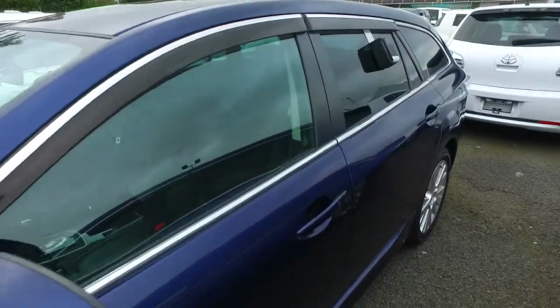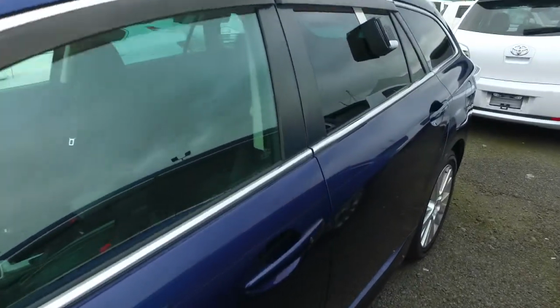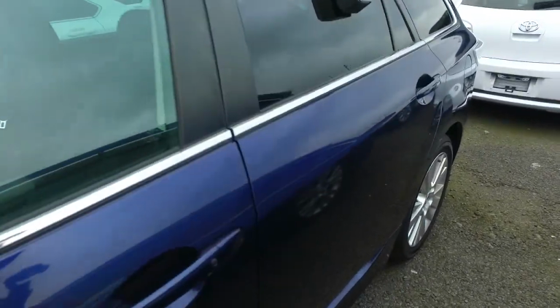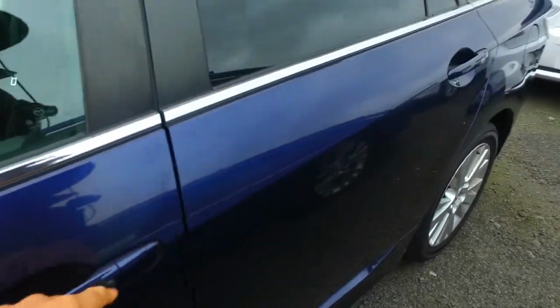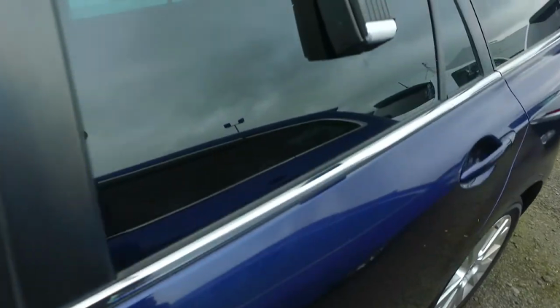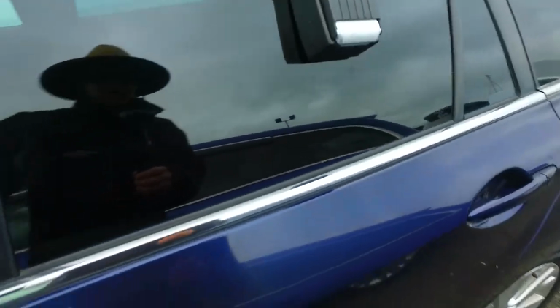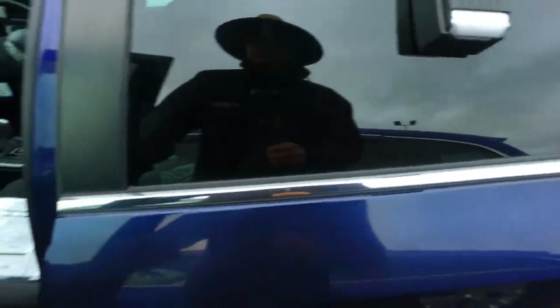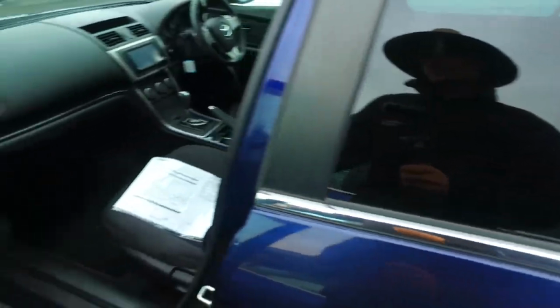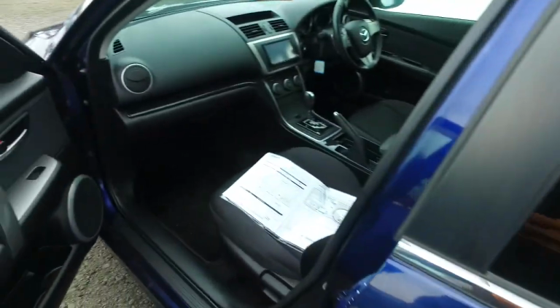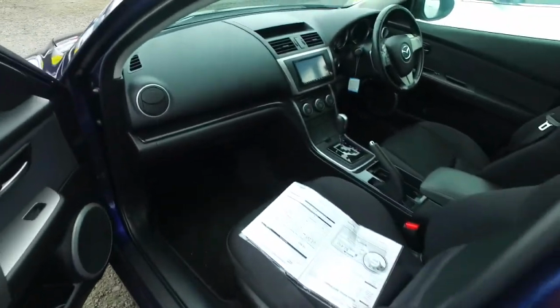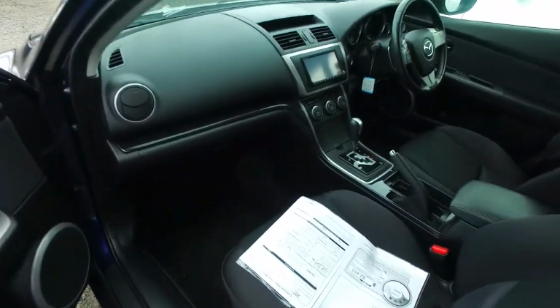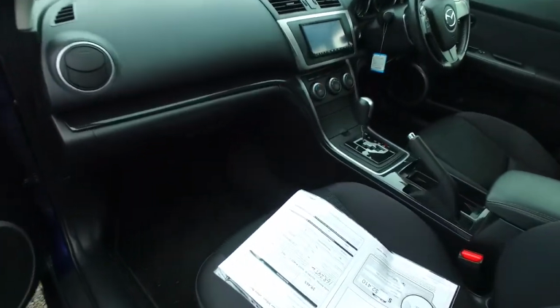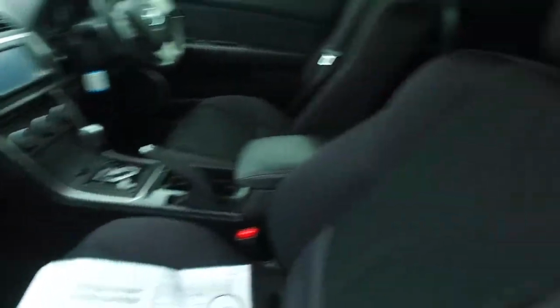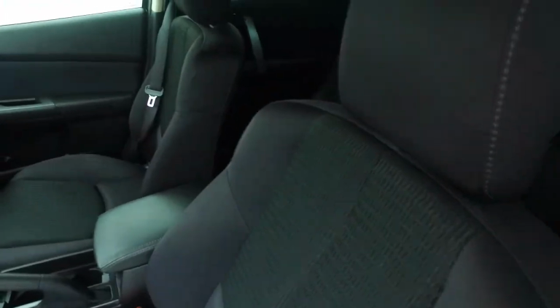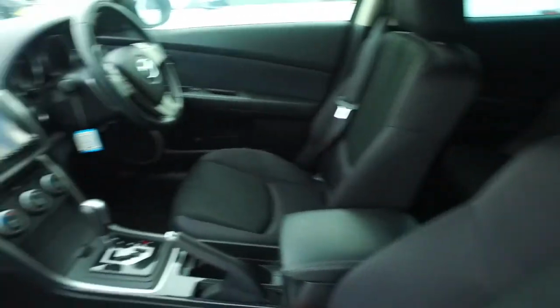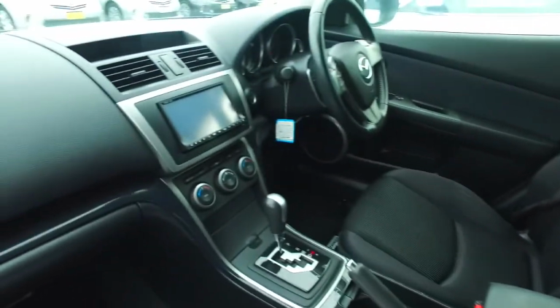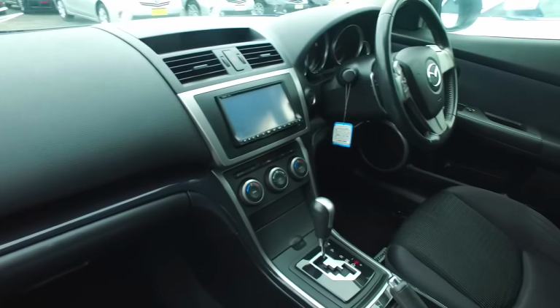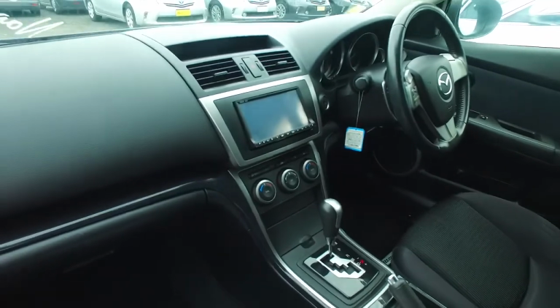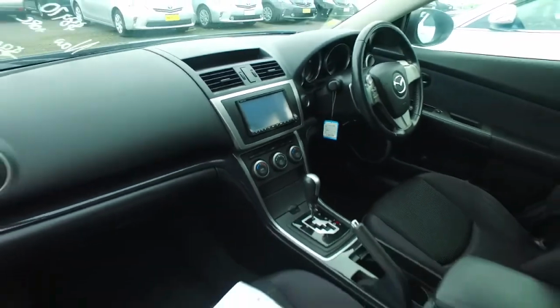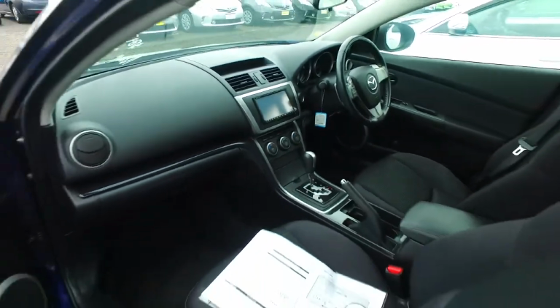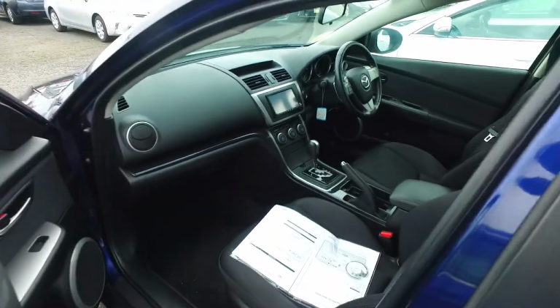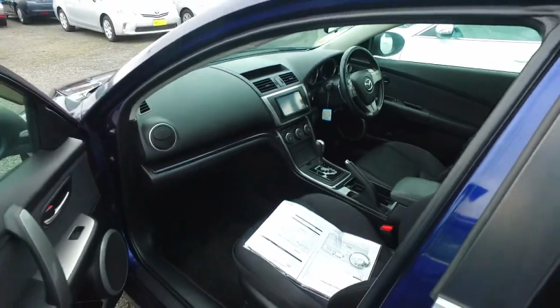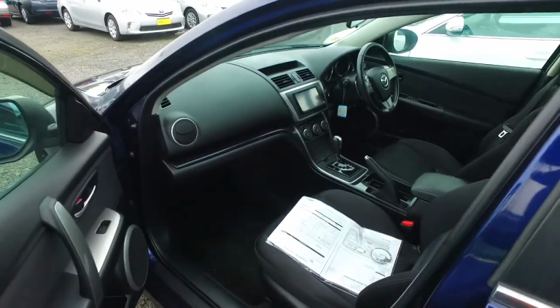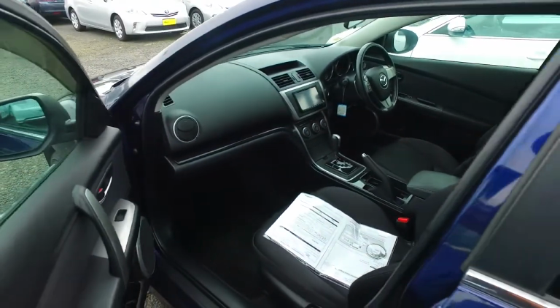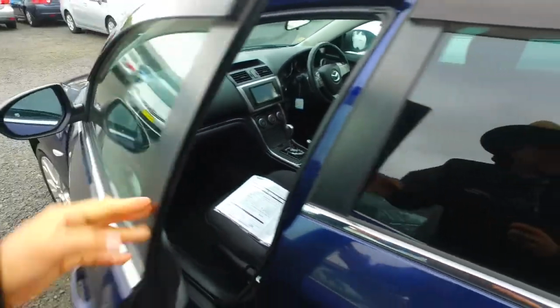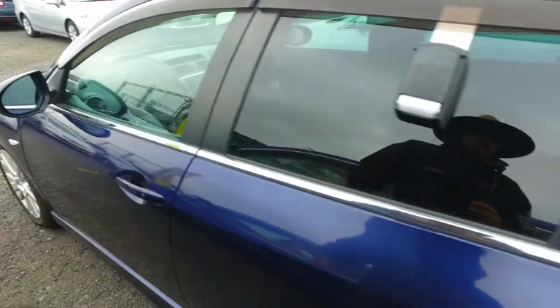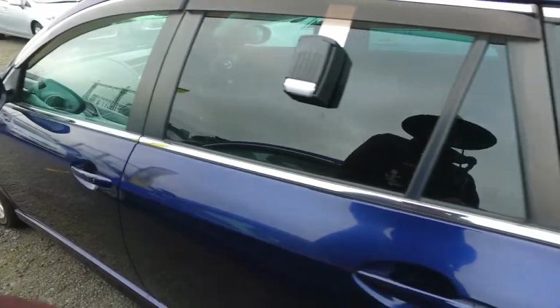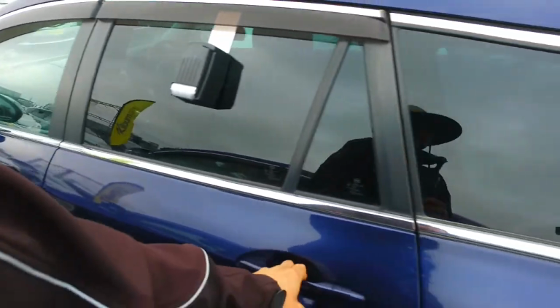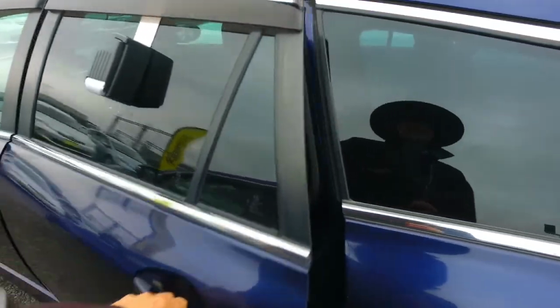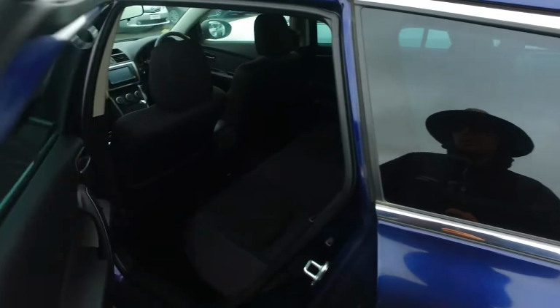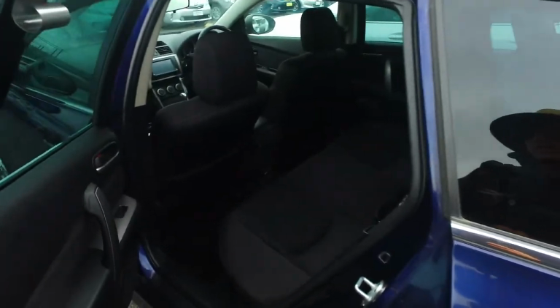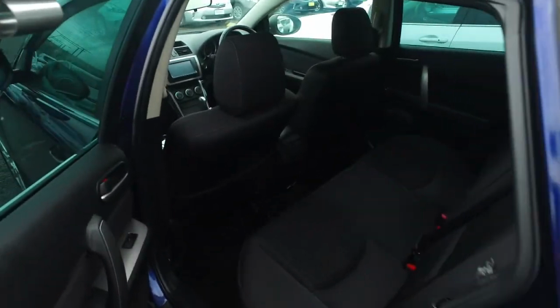This one does have the keyless entry, red tinted windows, push button start, darker interior, dual climate control — very nice vehicle — paddle shift gears as well.